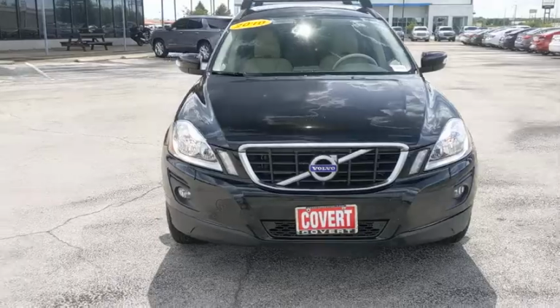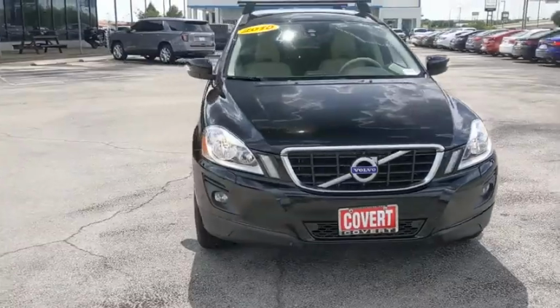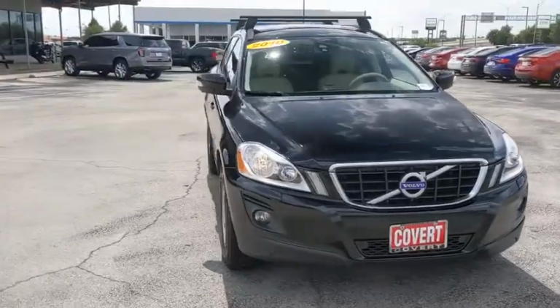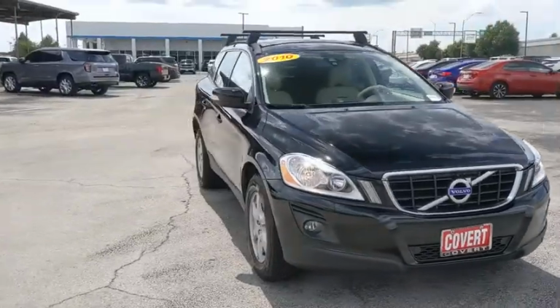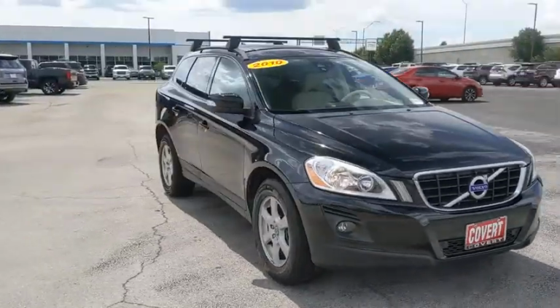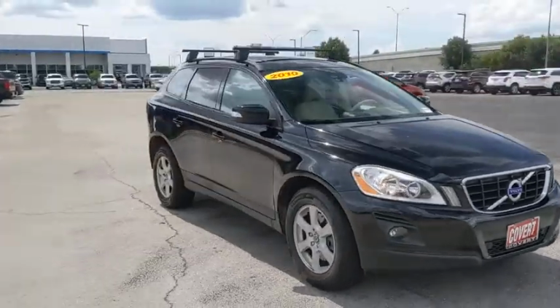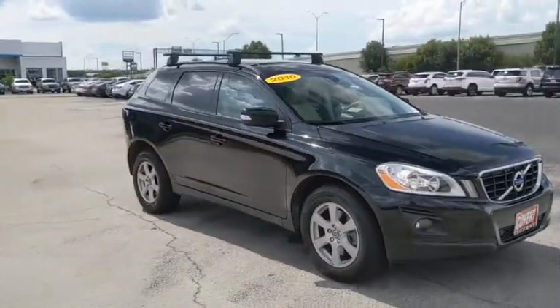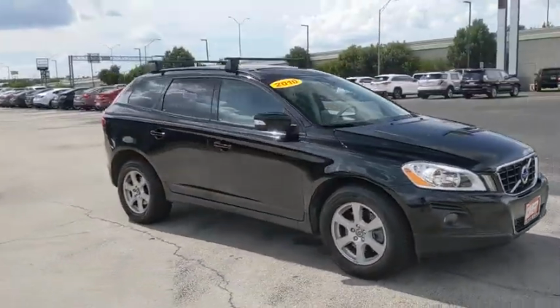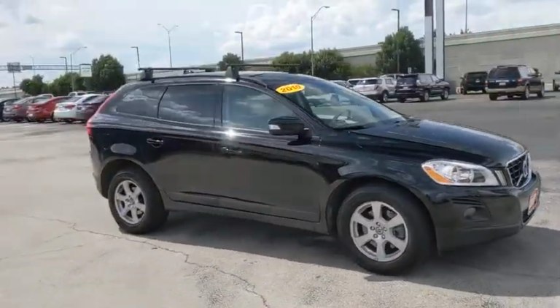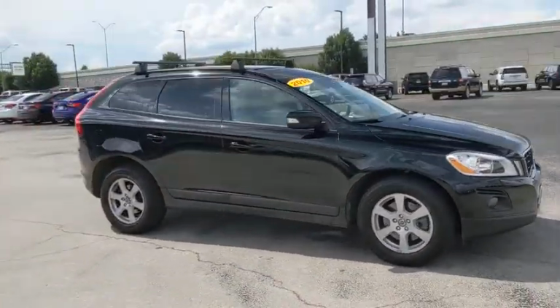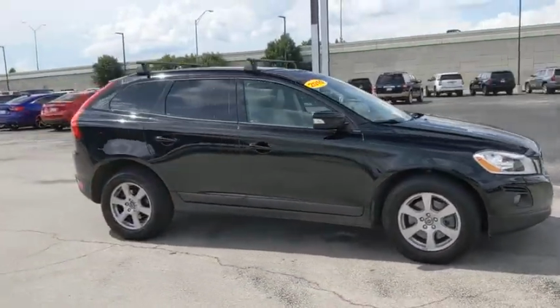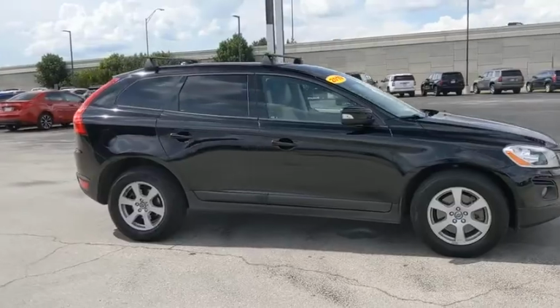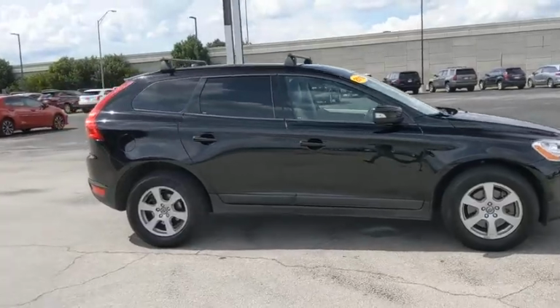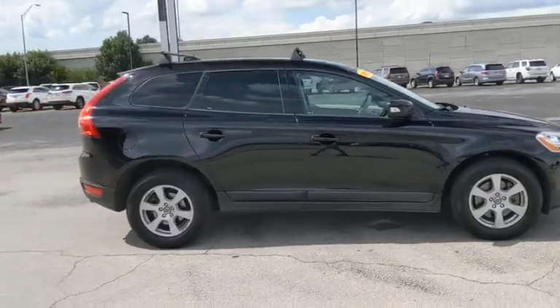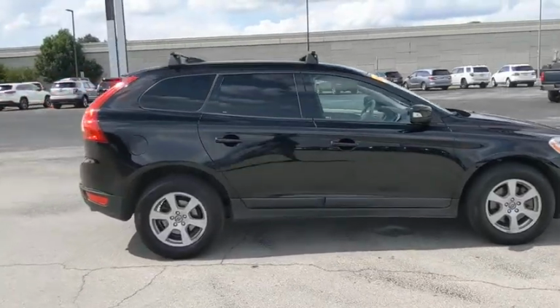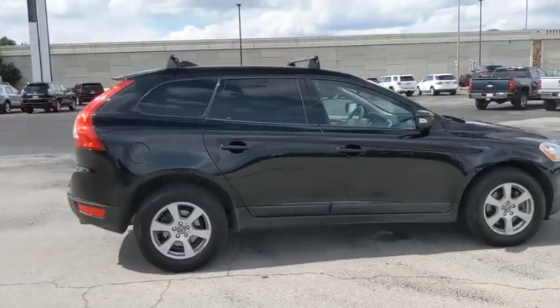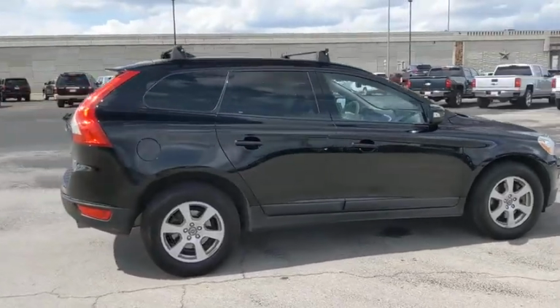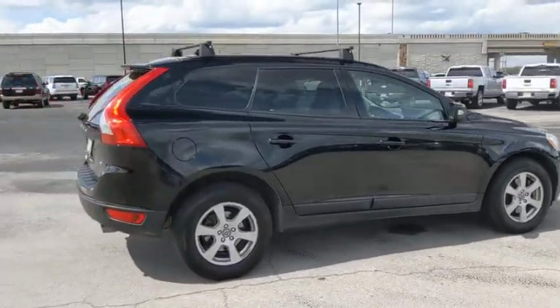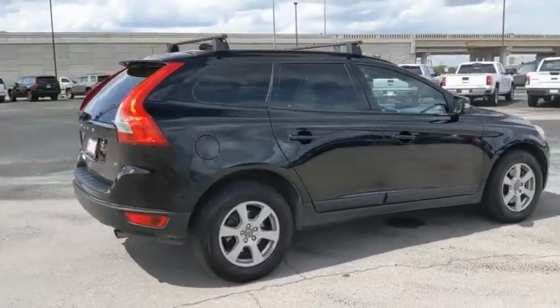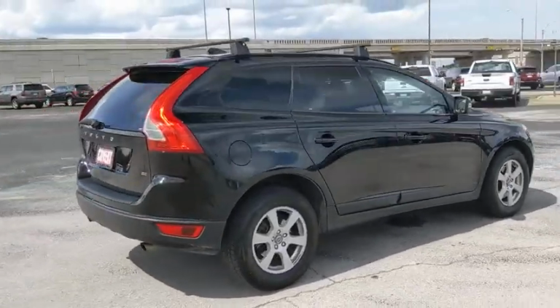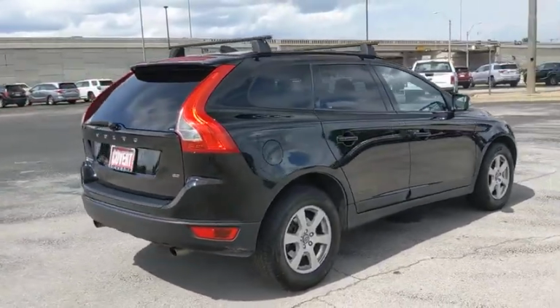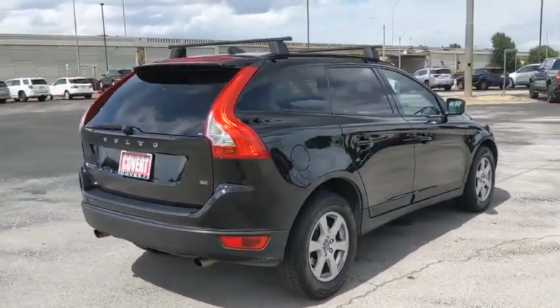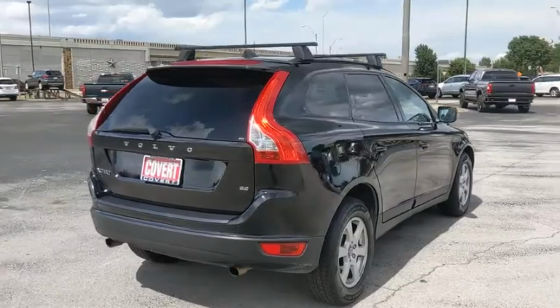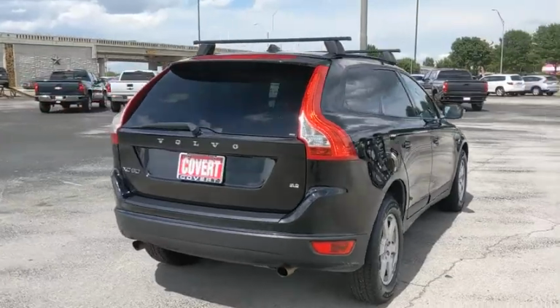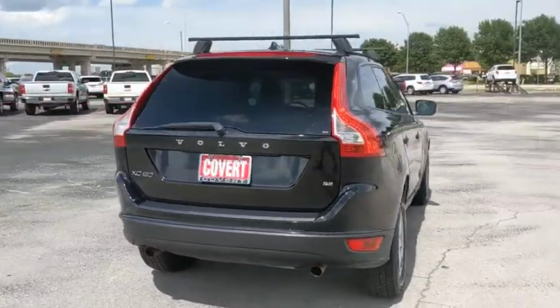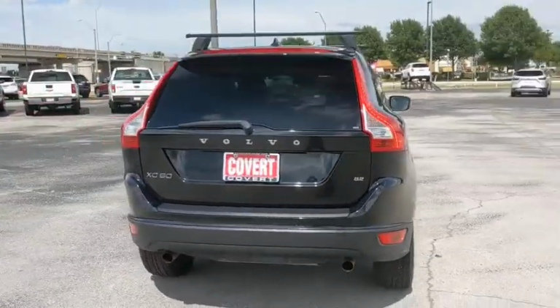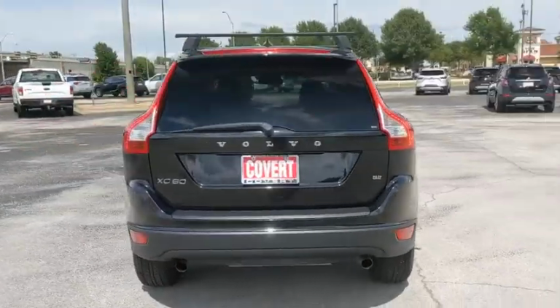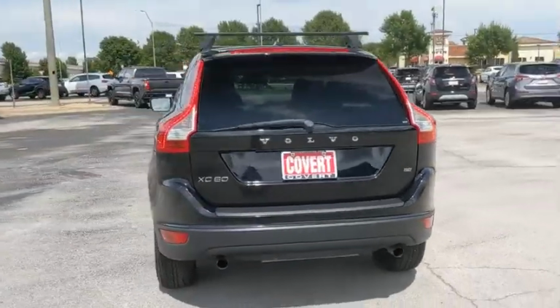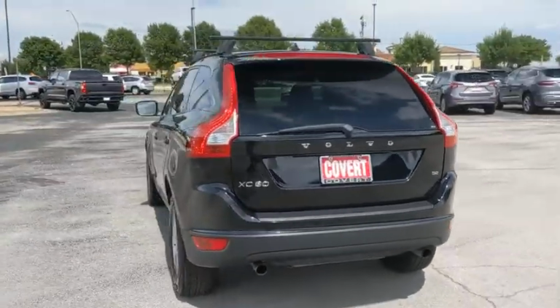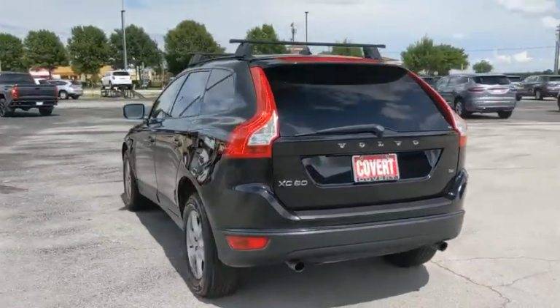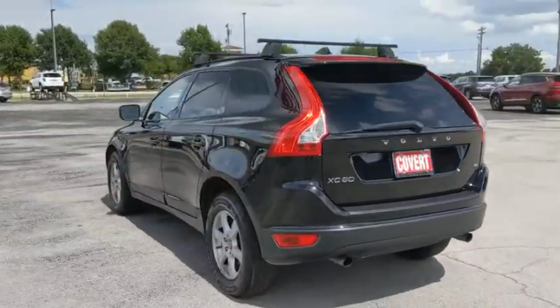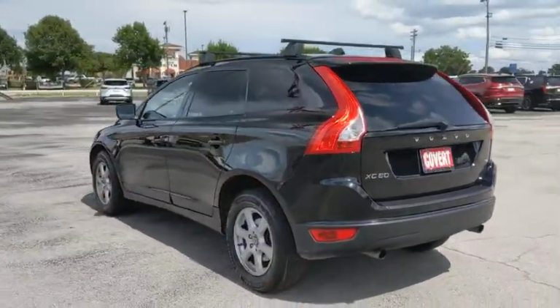We are pleased to show you the 2010 Volvo XC60. From sidewalks to pathways in the blink of an eye, the XC60 was named a Consumer's Digest Best Buy in the Cars, Pickups, Minivans, SUVs, and Hybrids category.